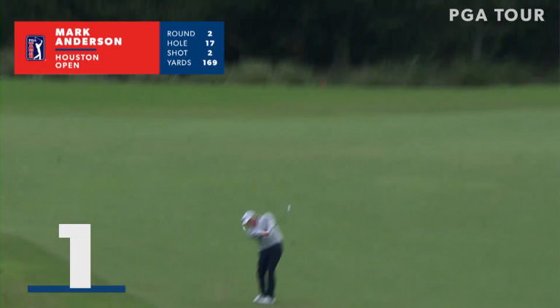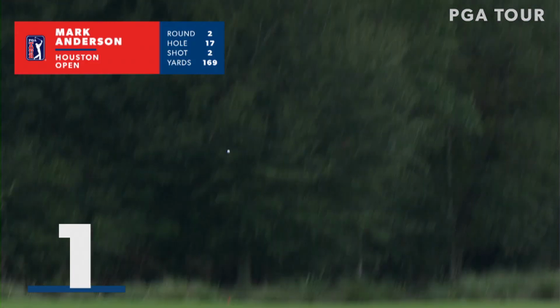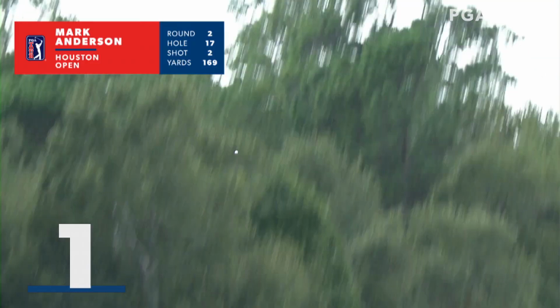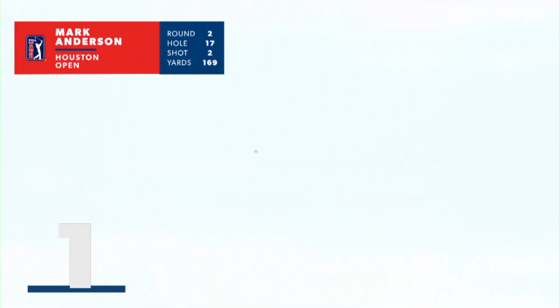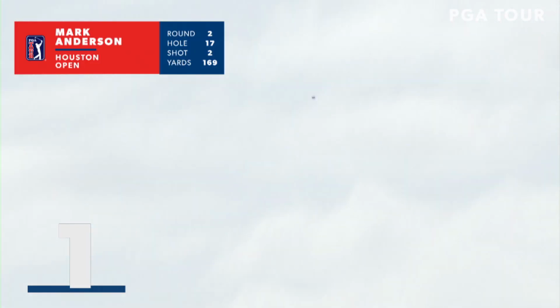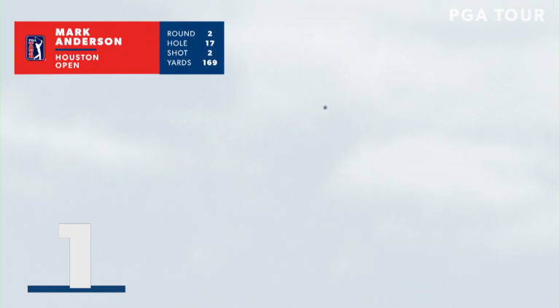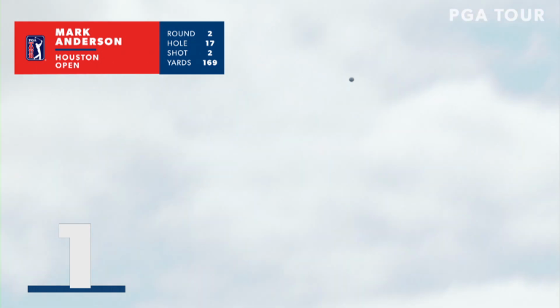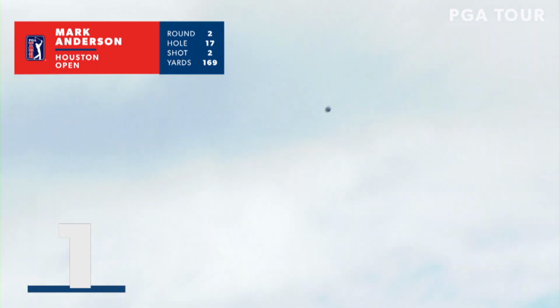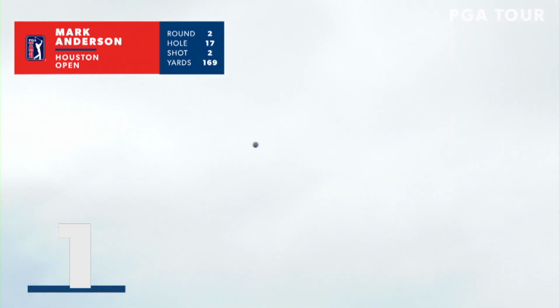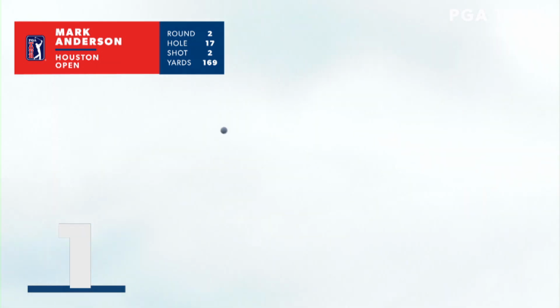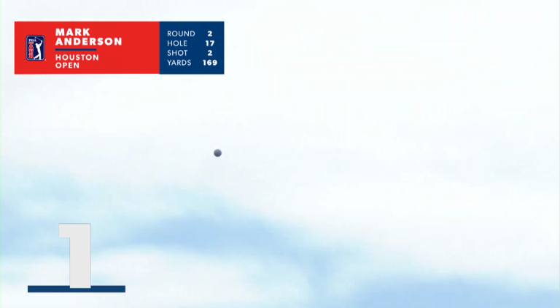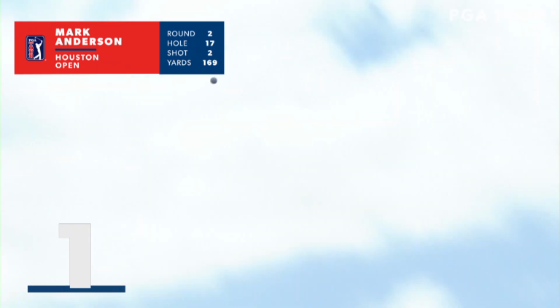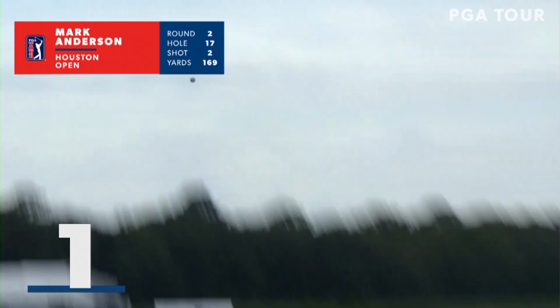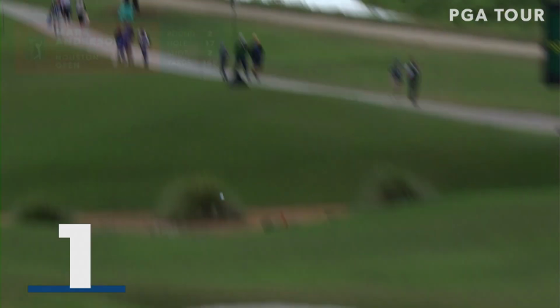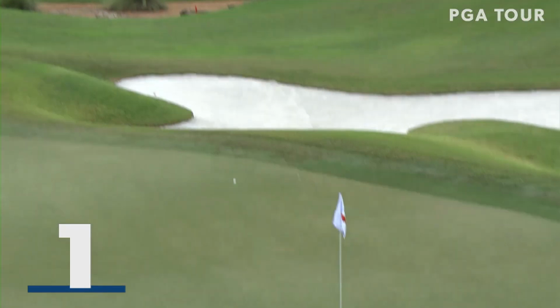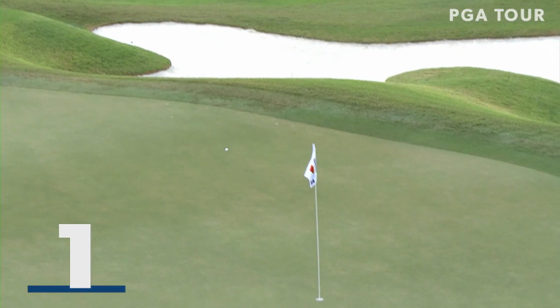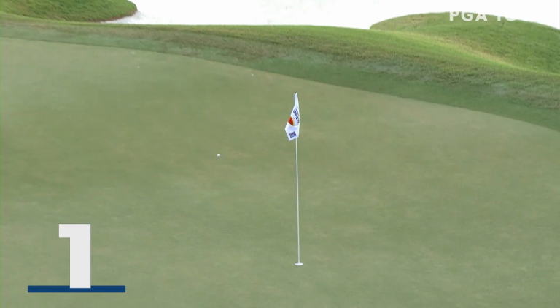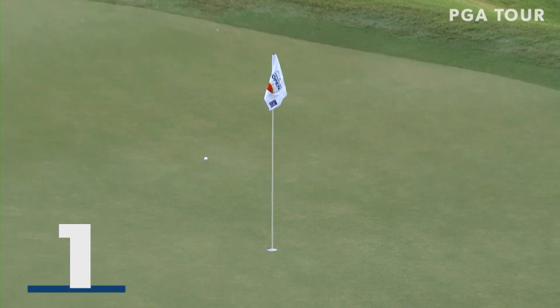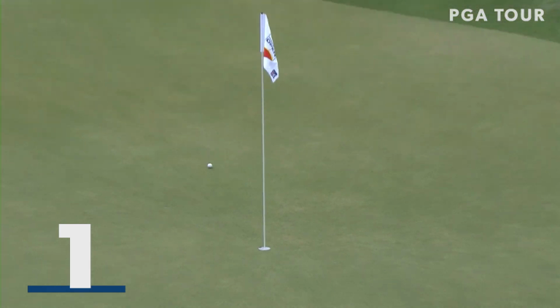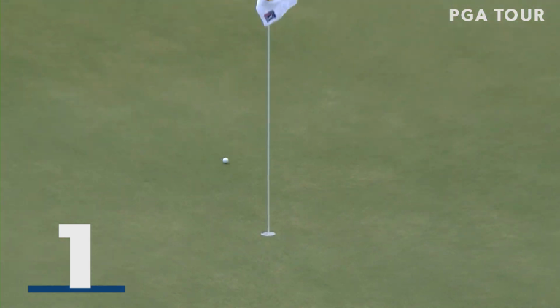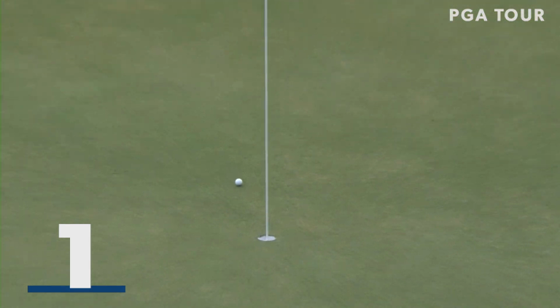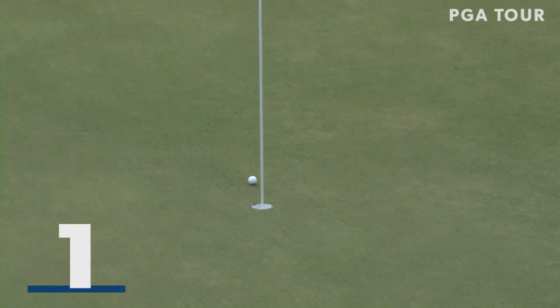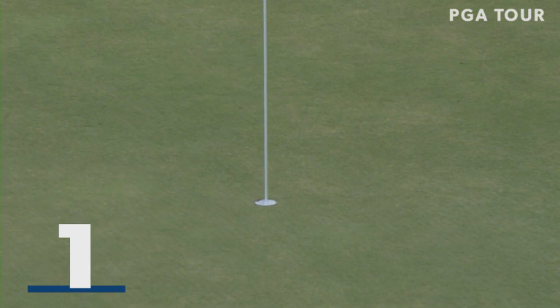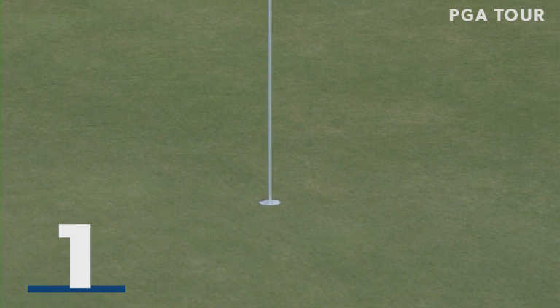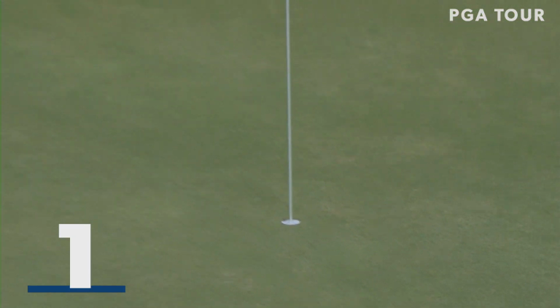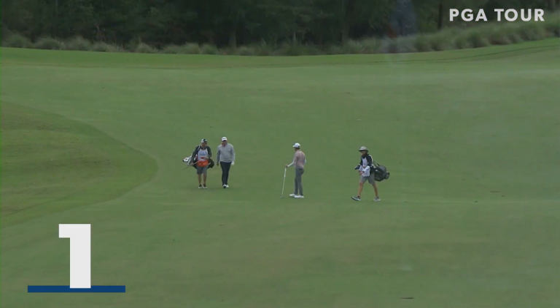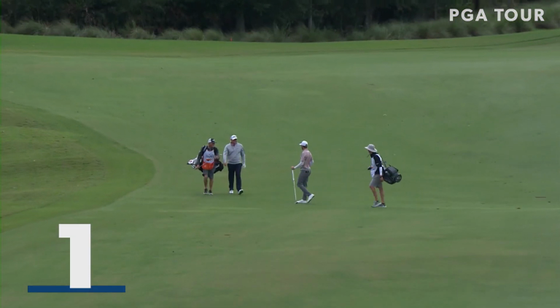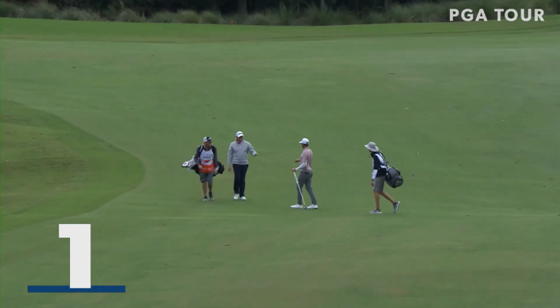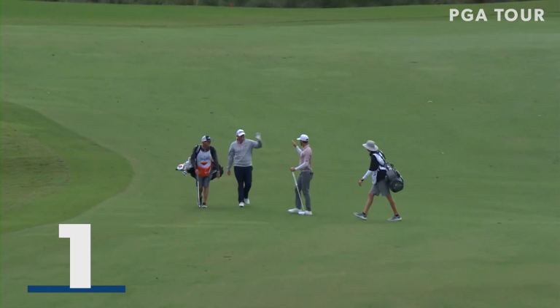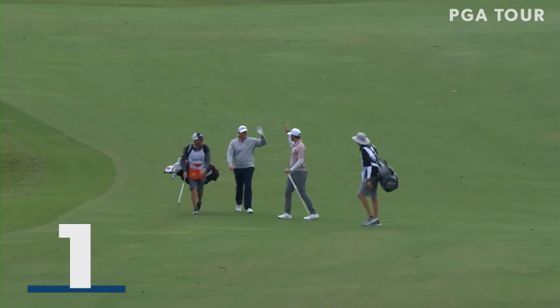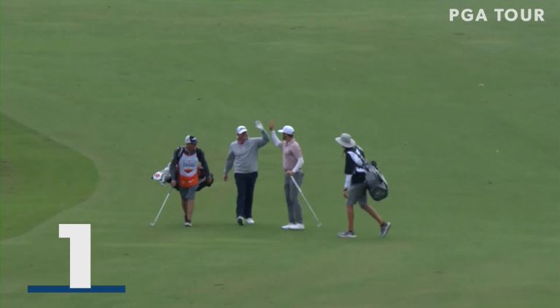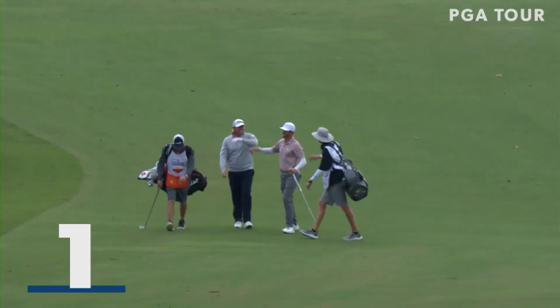The best shot from the second round of the Houston Open comes from Mark Anderson. 169 to the flag at 17, and what a beautiful shot on the par four — over the ridge and in the cup. An eagle two from Mark Anderson.